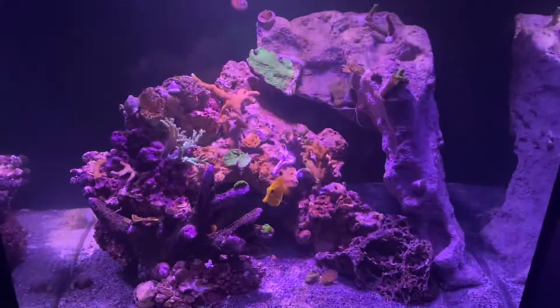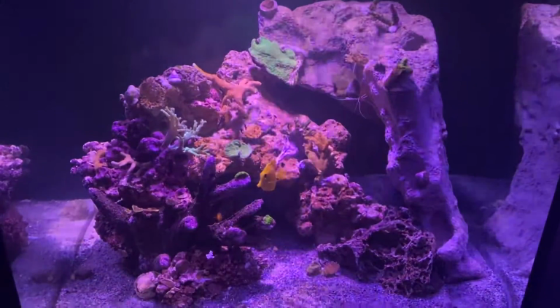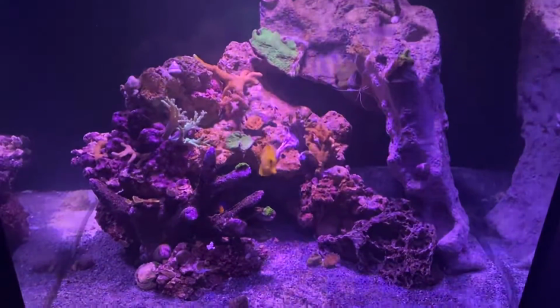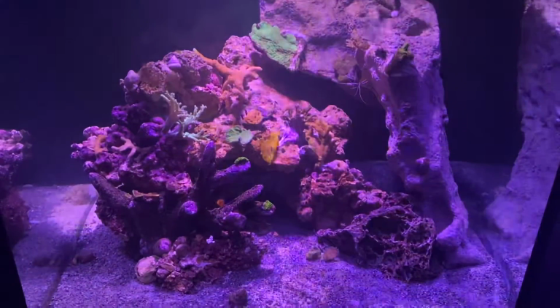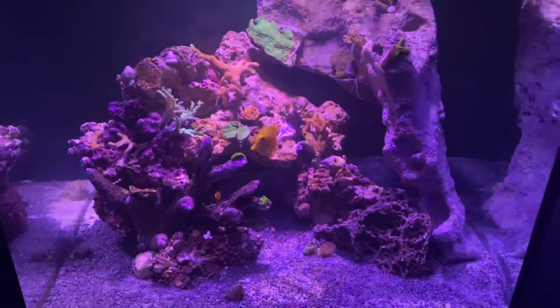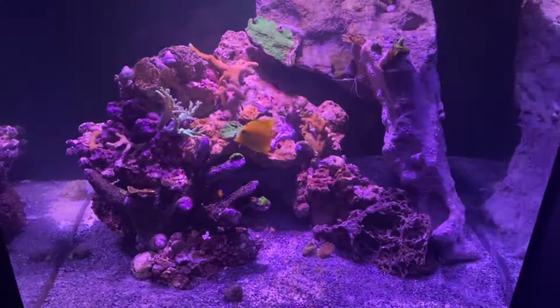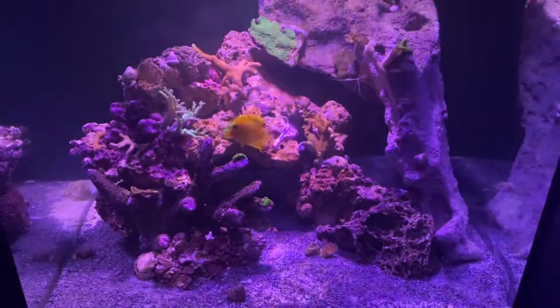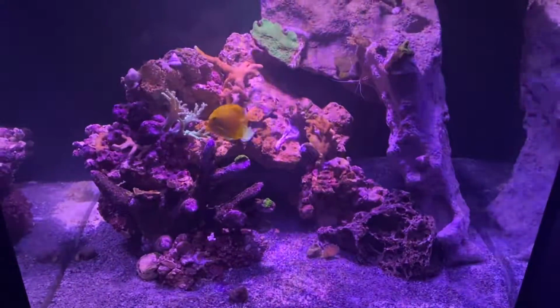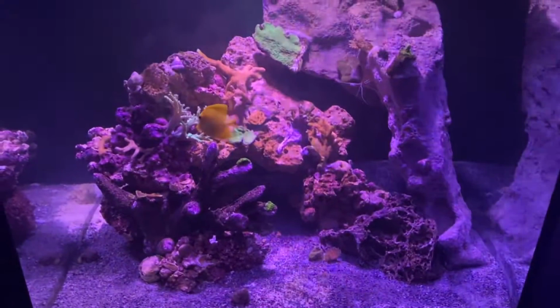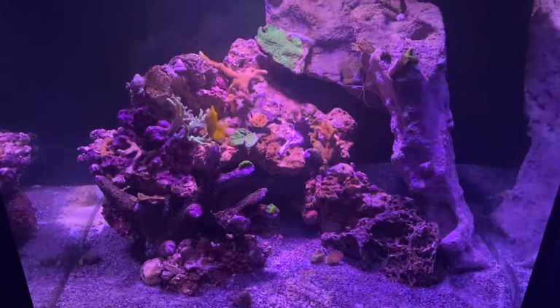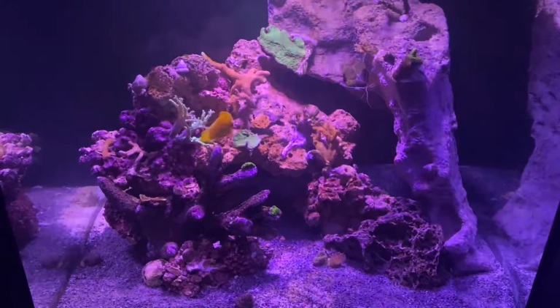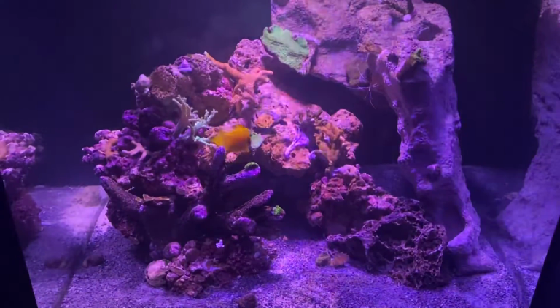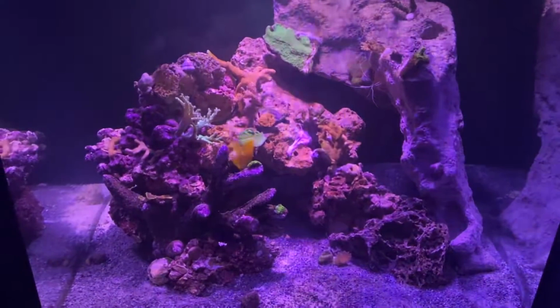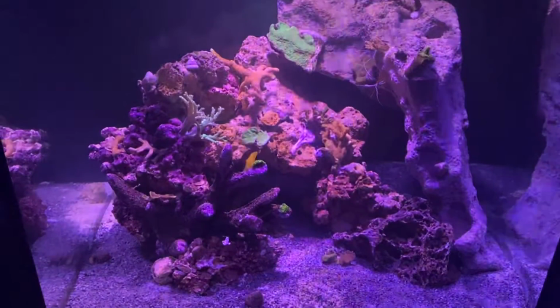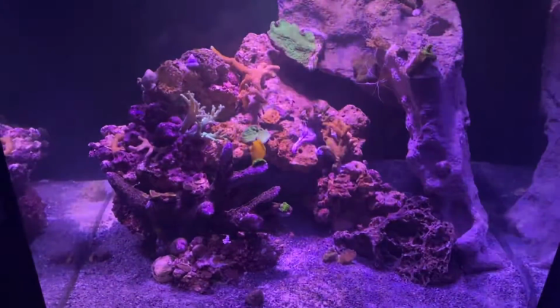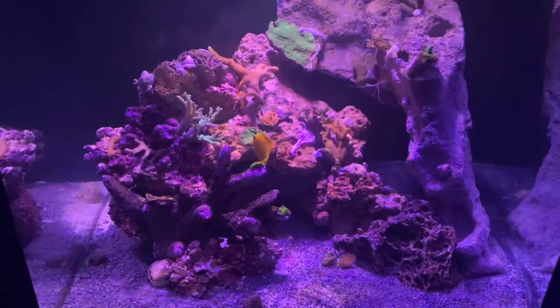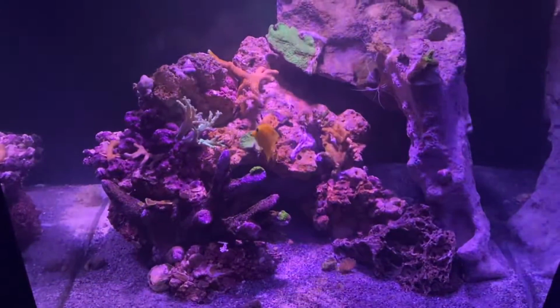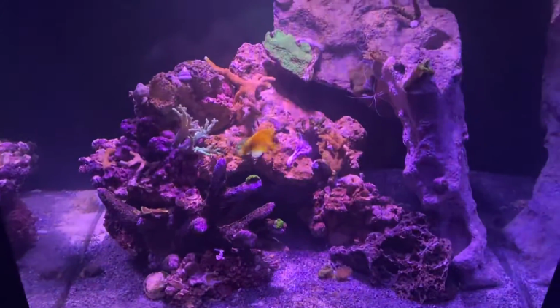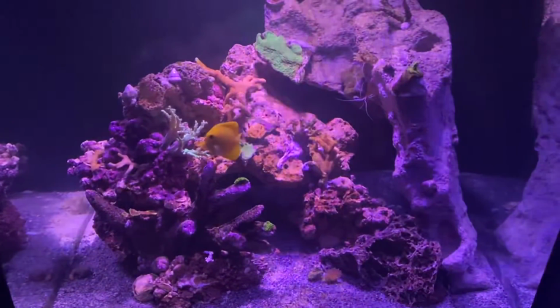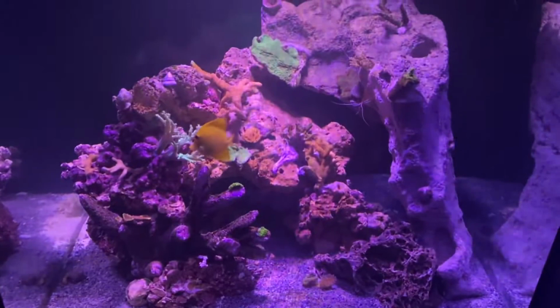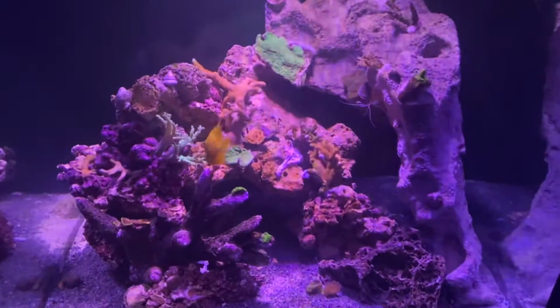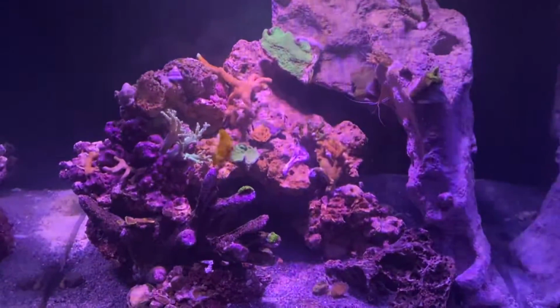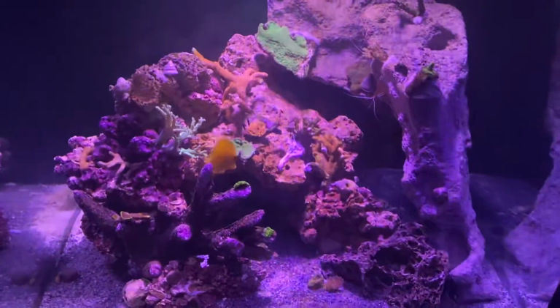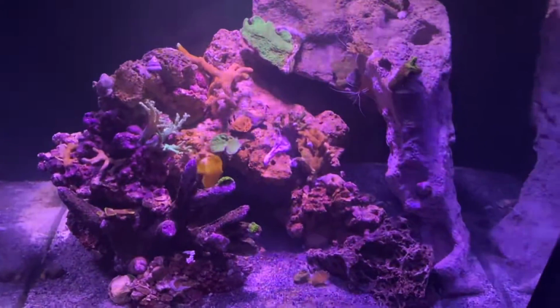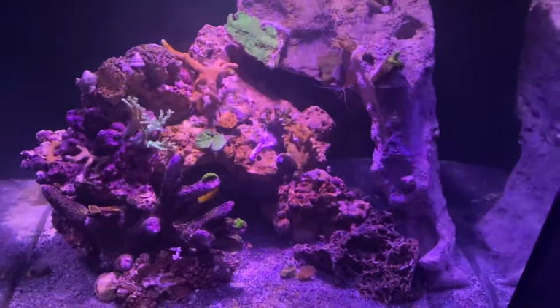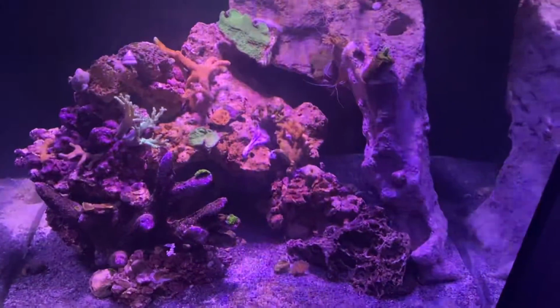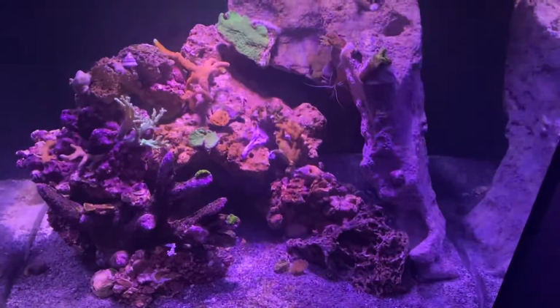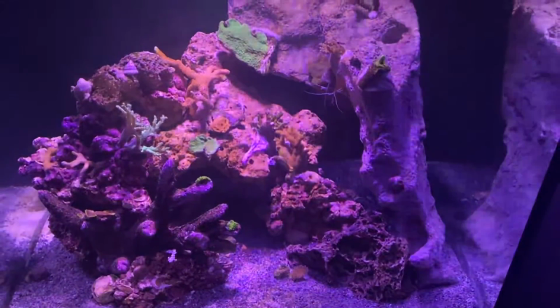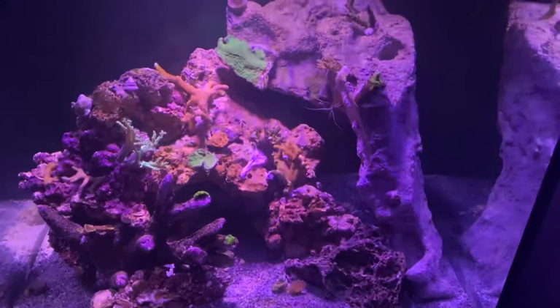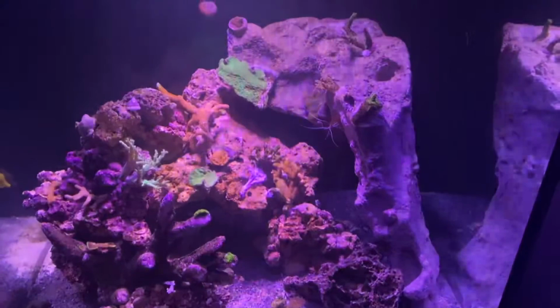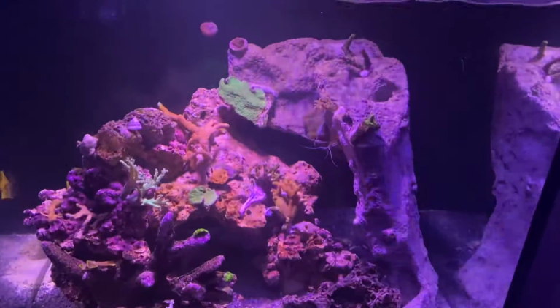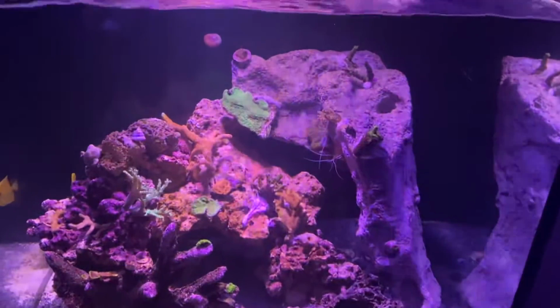A couple Cleaner Shrimp. Little Pygmy Angel that's probably going to eat on this coral — maybe, maybe not. Yellow Tang. There's a Pistol Shrimp in there. Some Hermits. Little Snails, a couple snails.